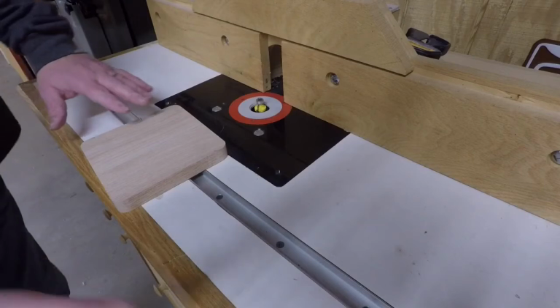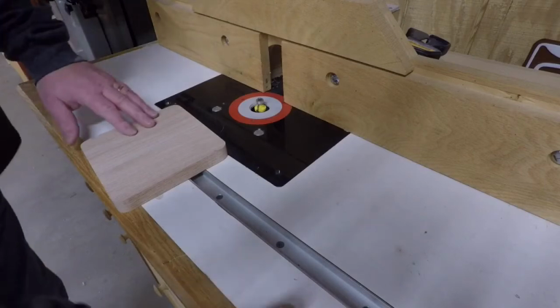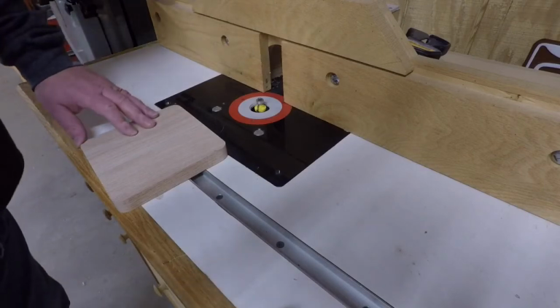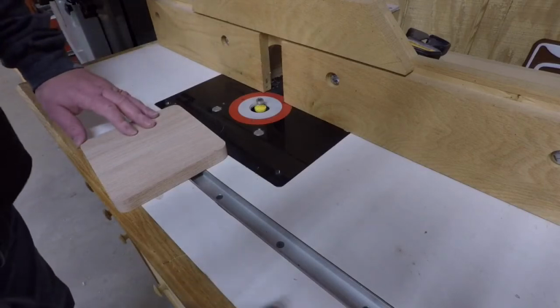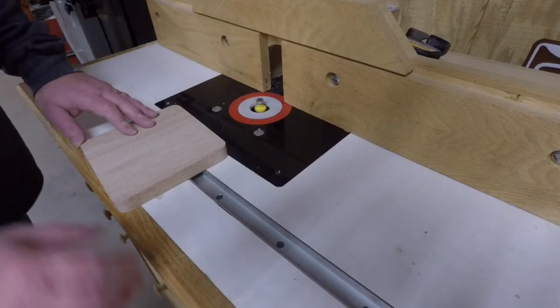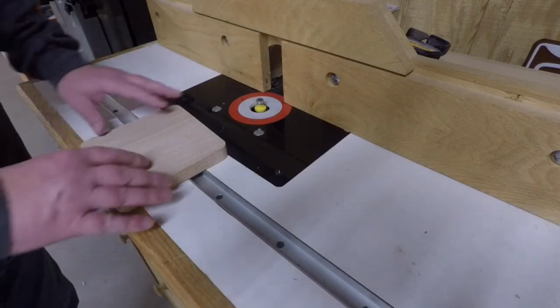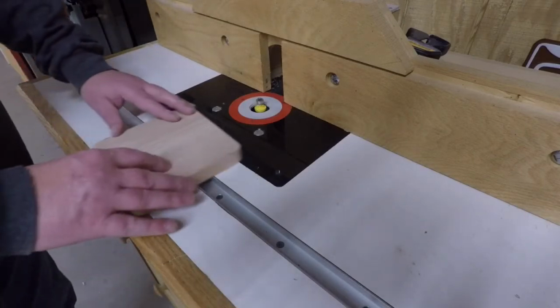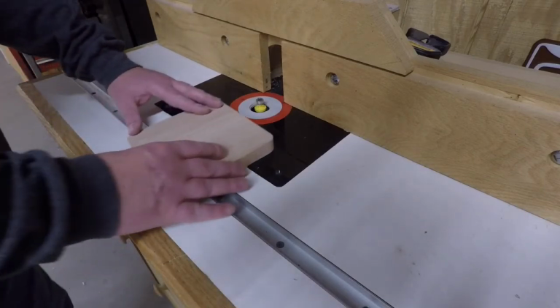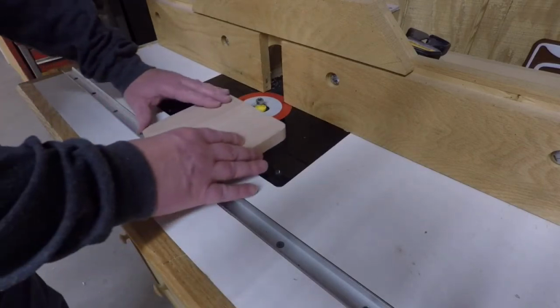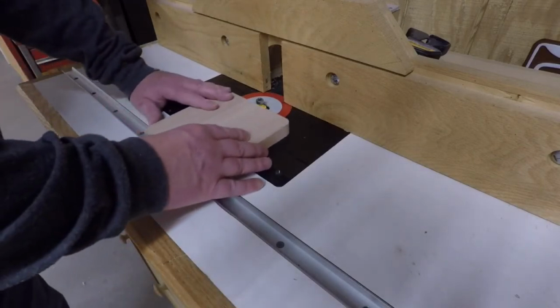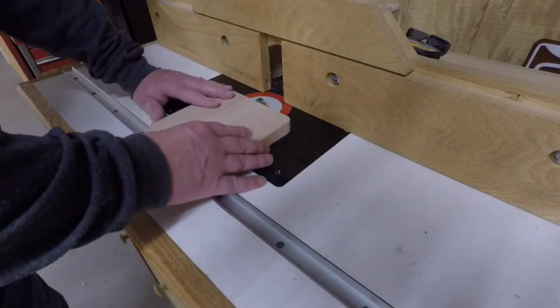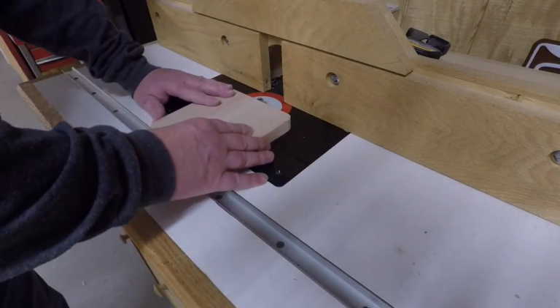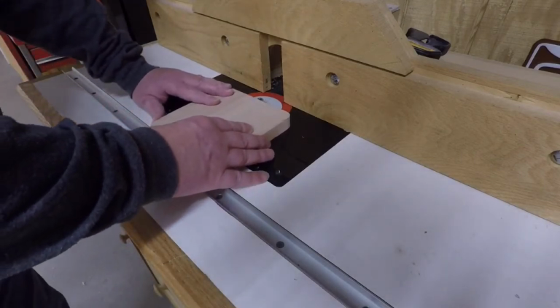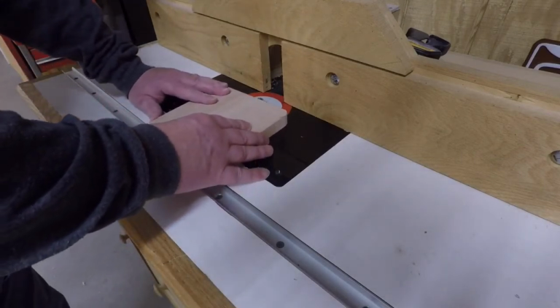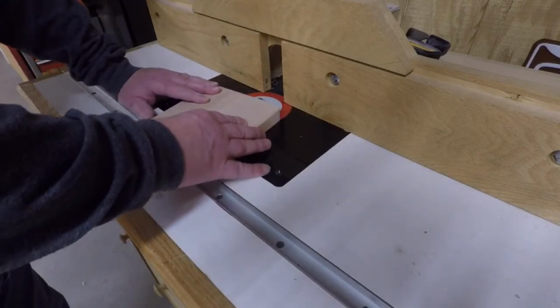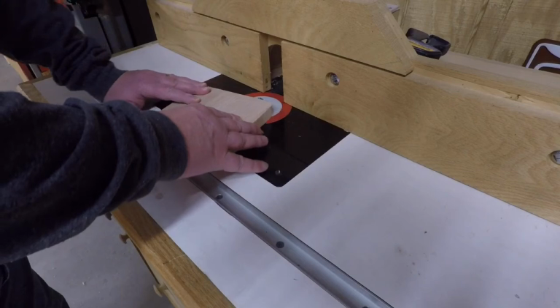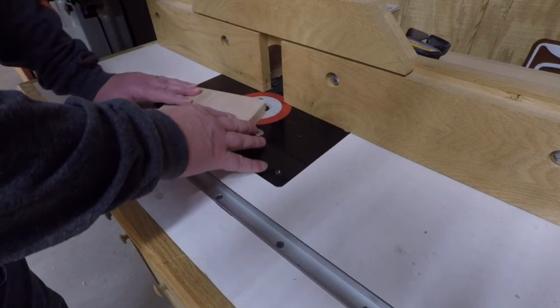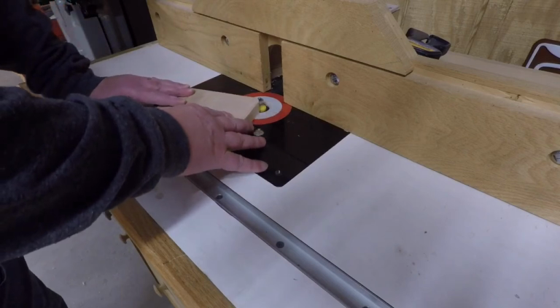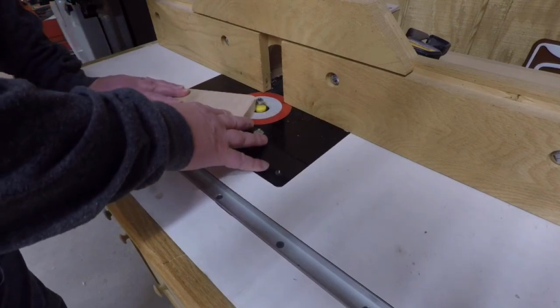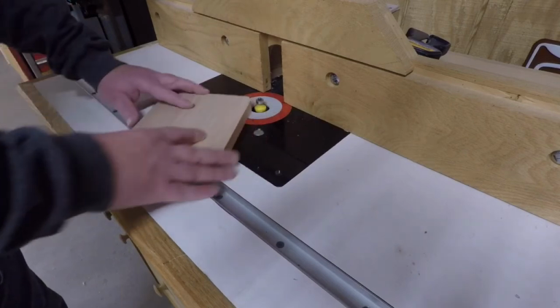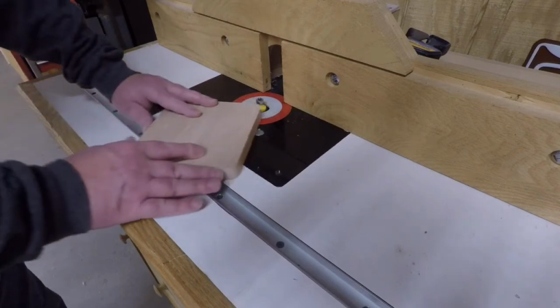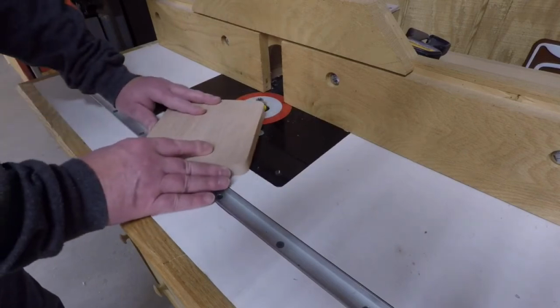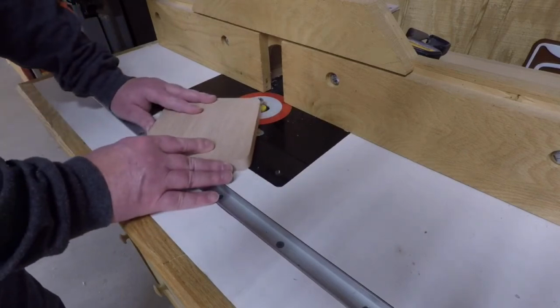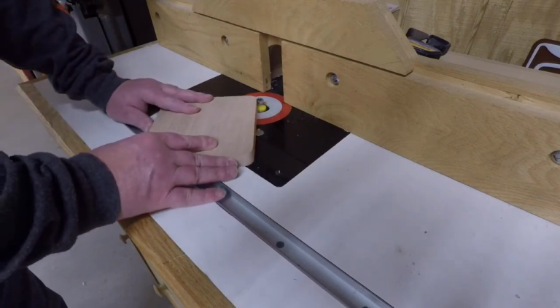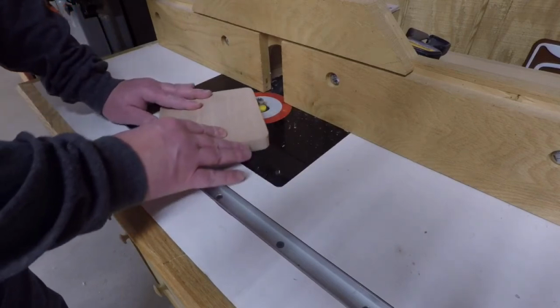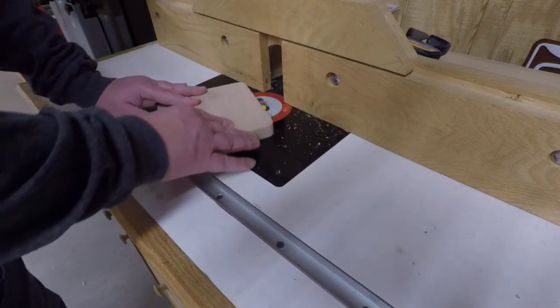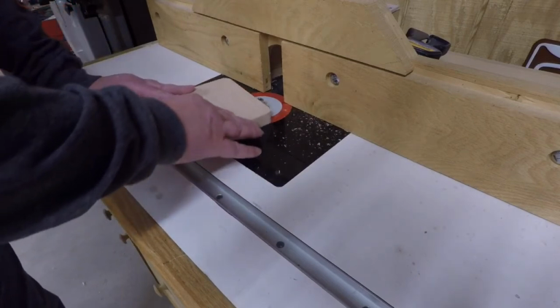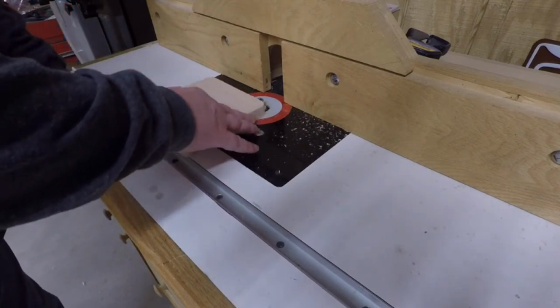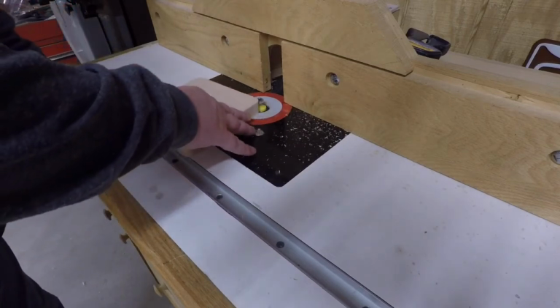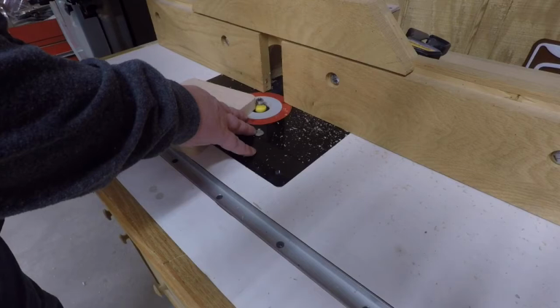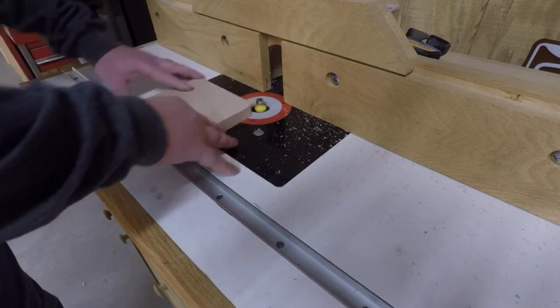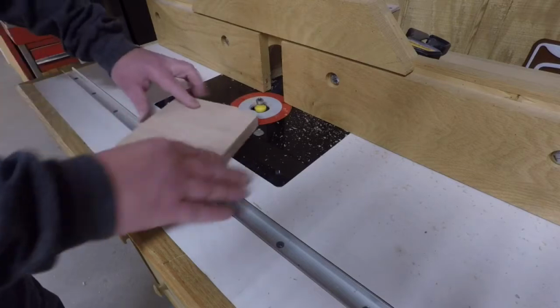I want to round over the top and bottom edges of the base, so I've moved over to my router table and installed a quarter inch round over bit. I'm simply going to run the piece through the router table to ease all the edges.